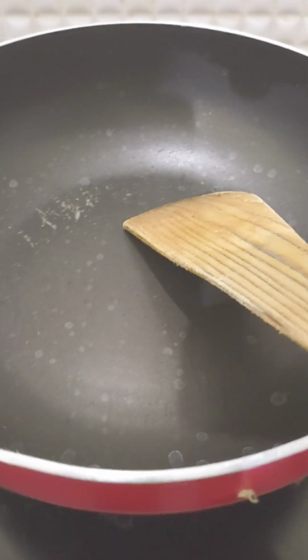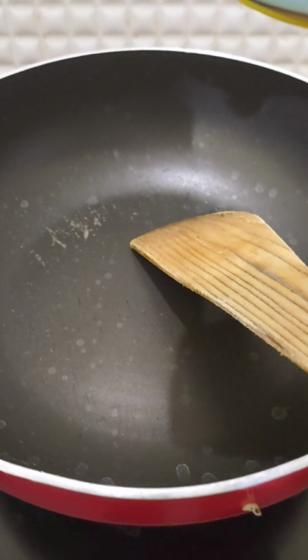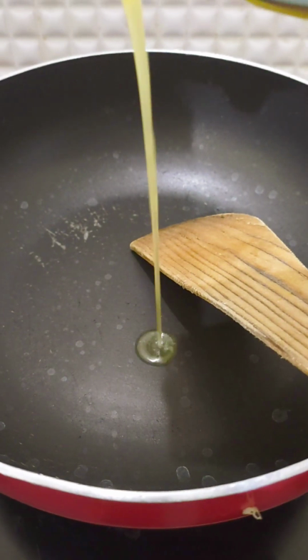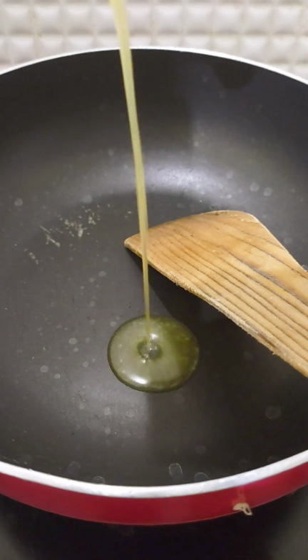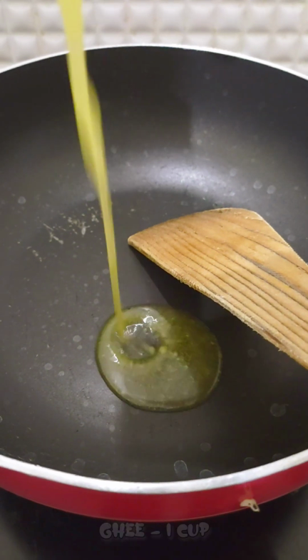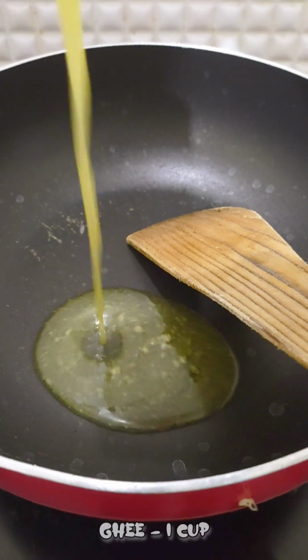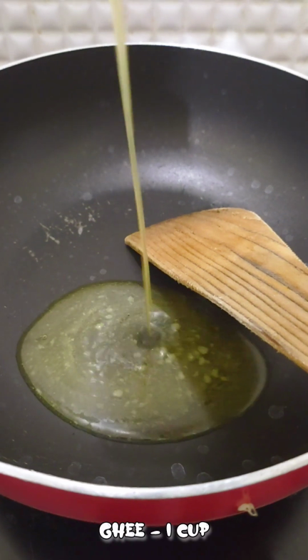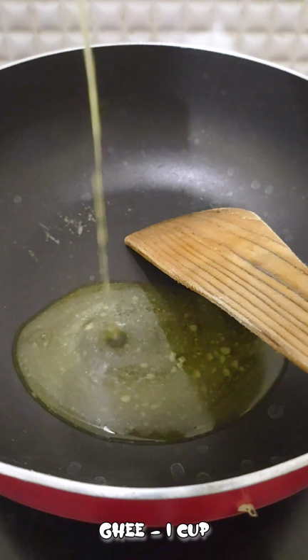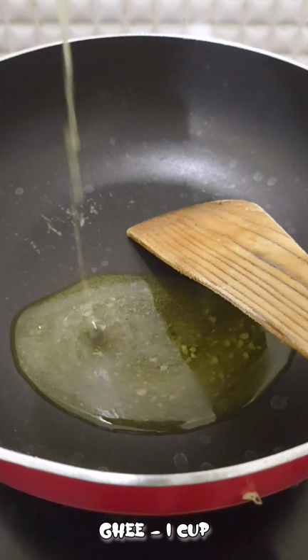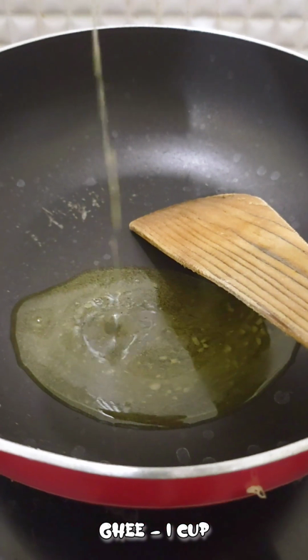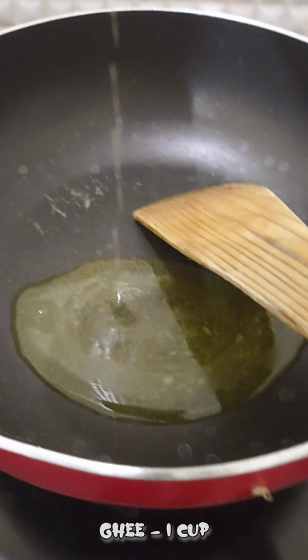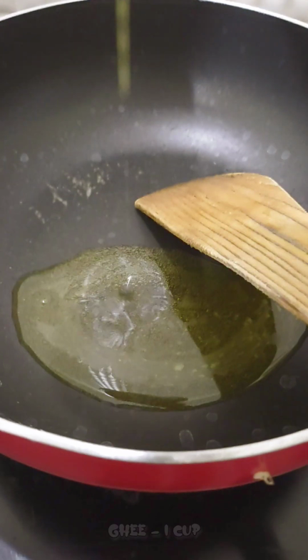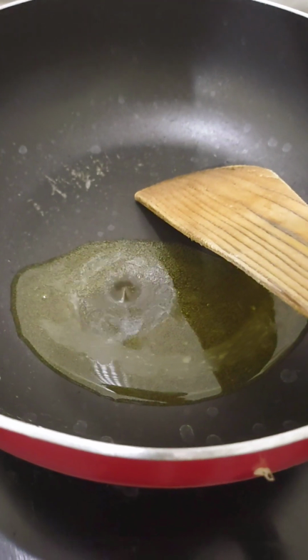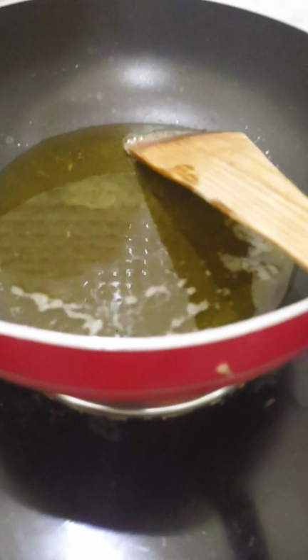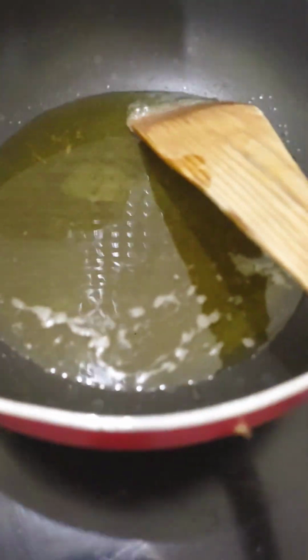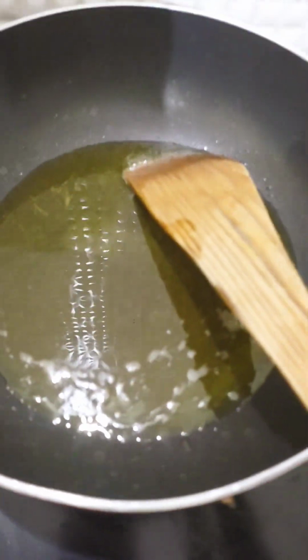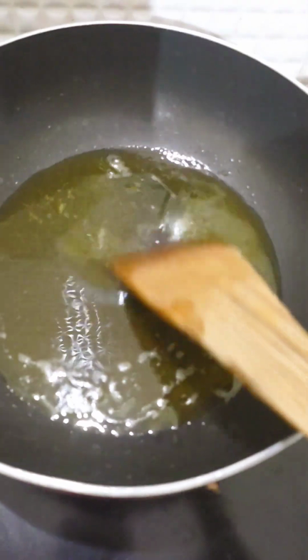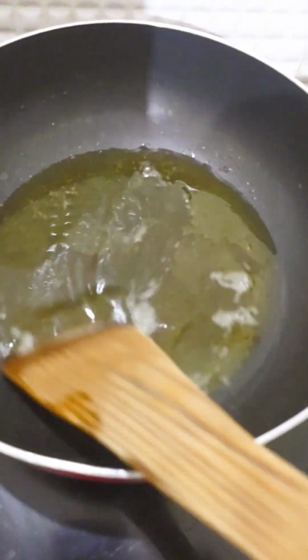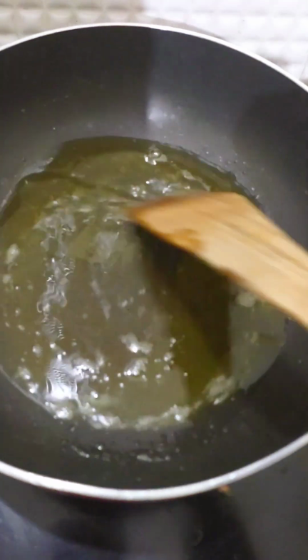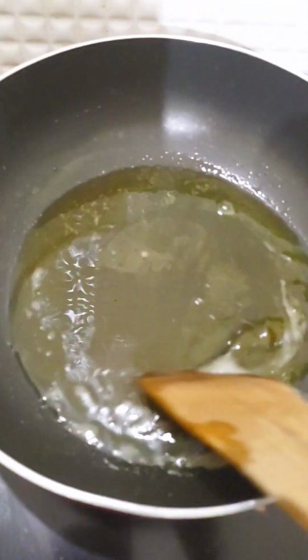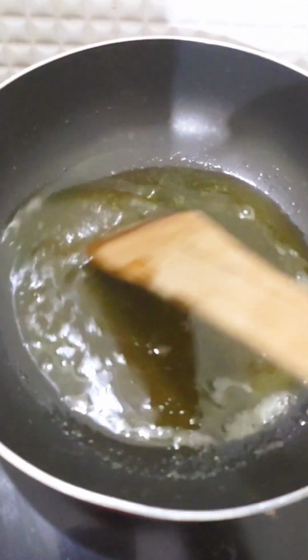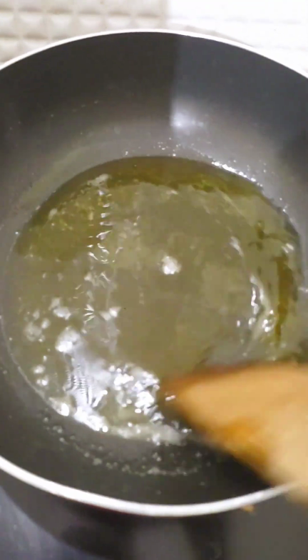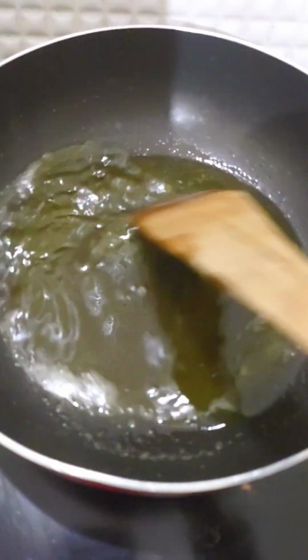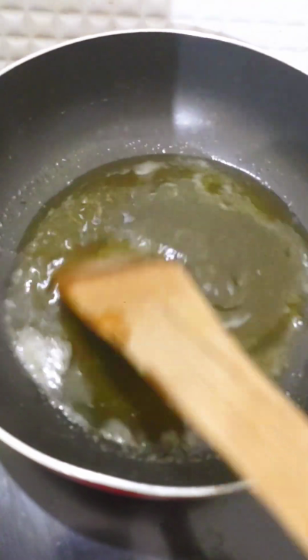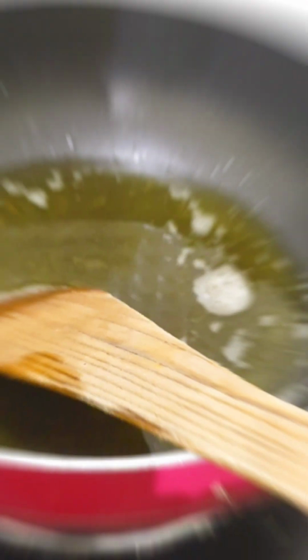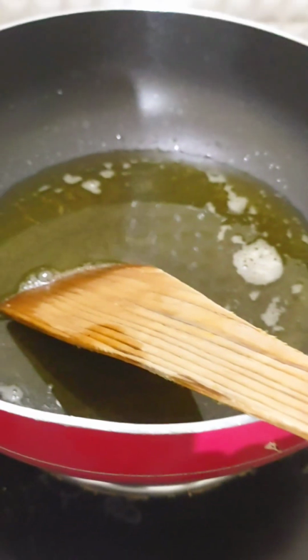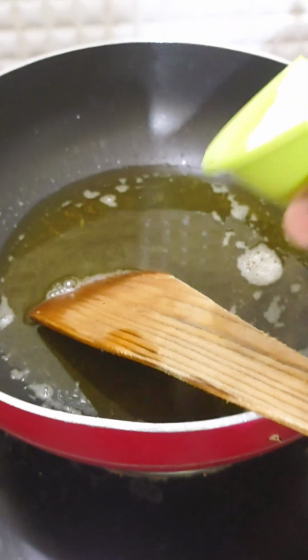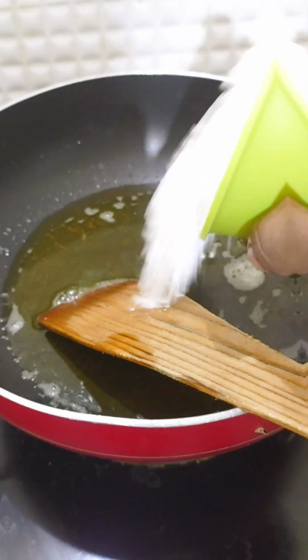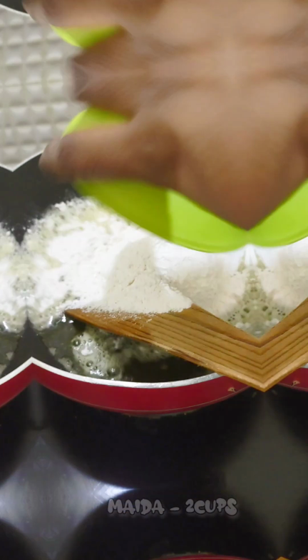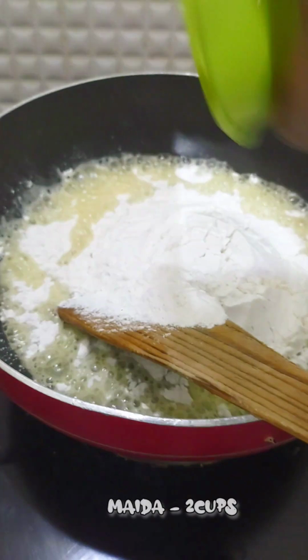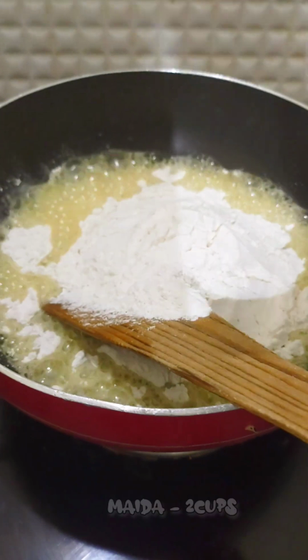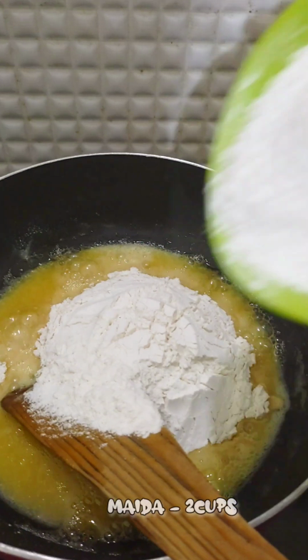First, we add ghee. Ghee is 1 cup. It's already at melting point. That's why you have the ghee and water. If you want to melt it, add 2 cups of maithava.